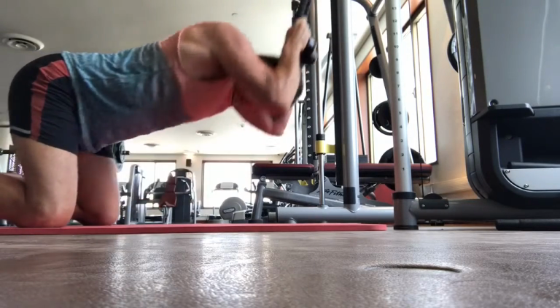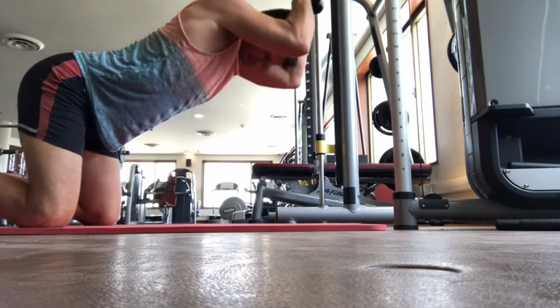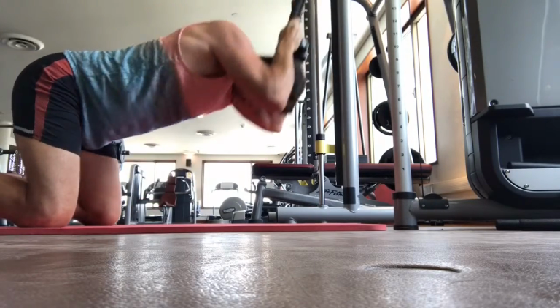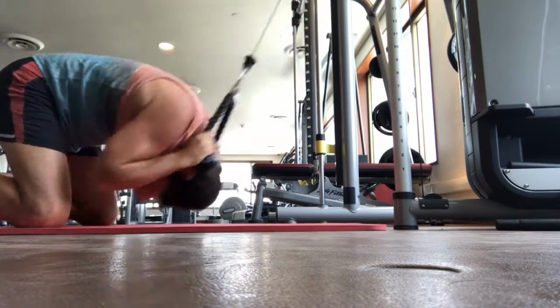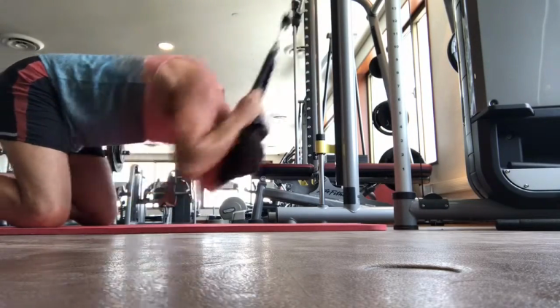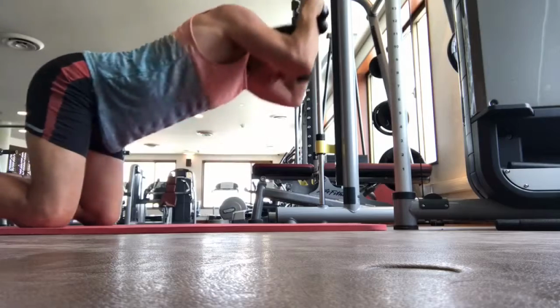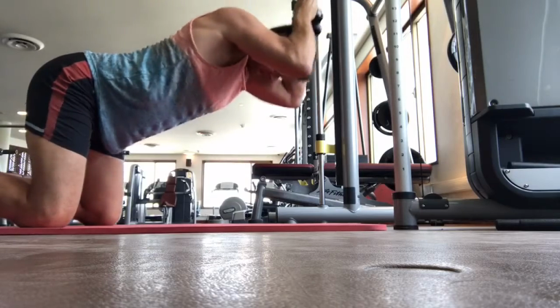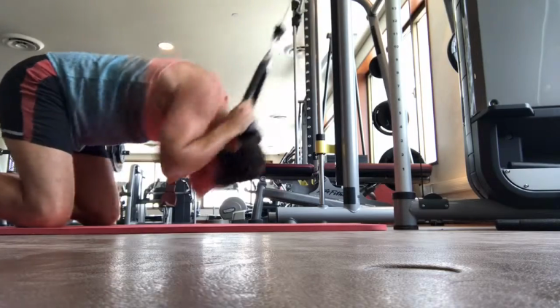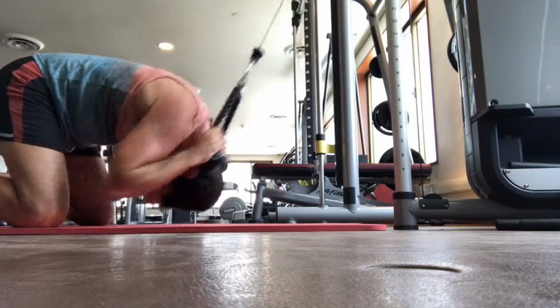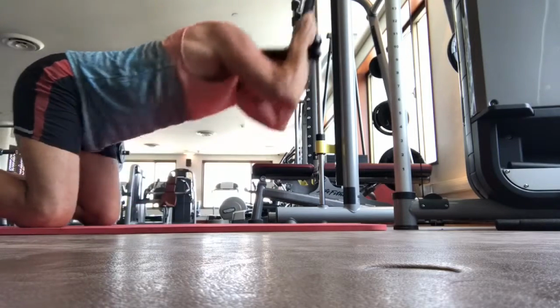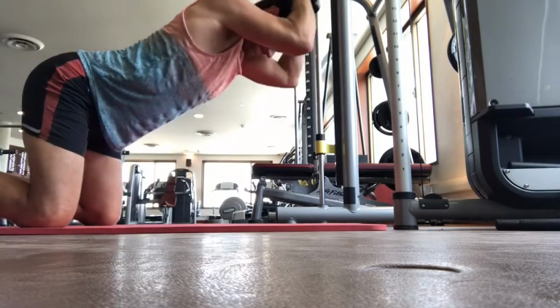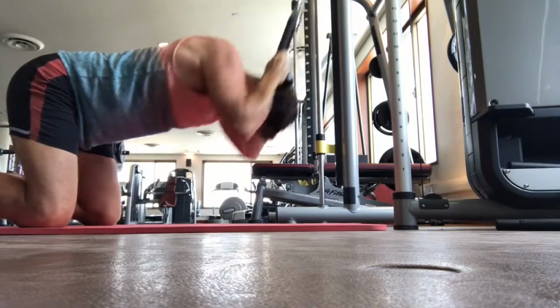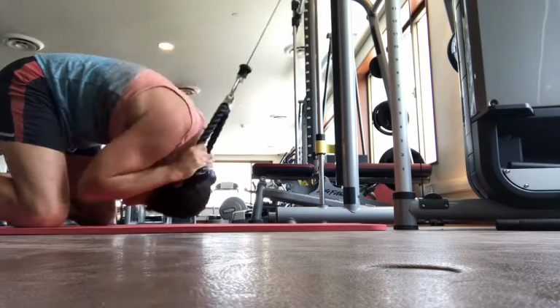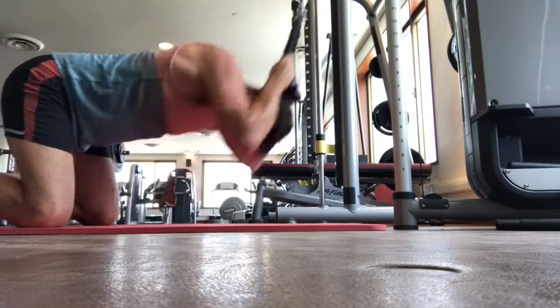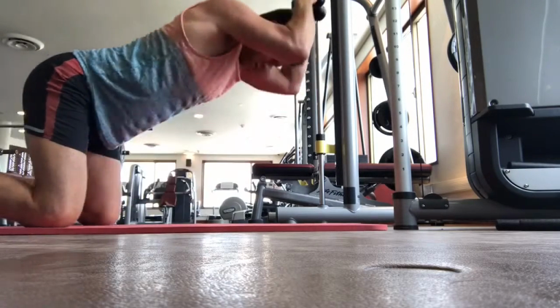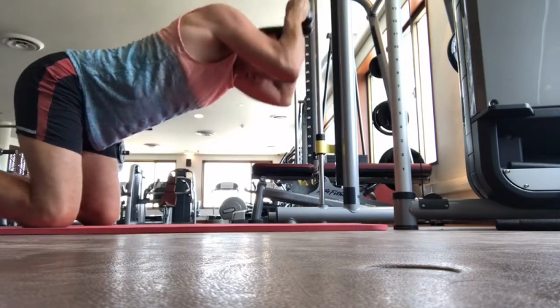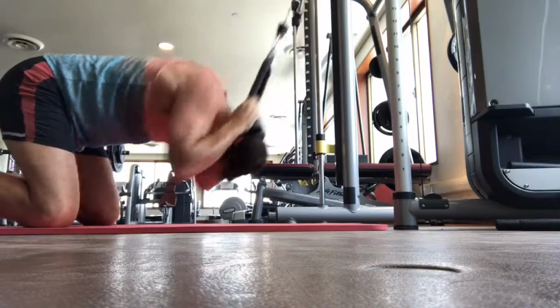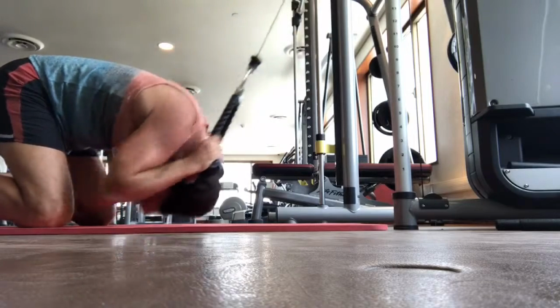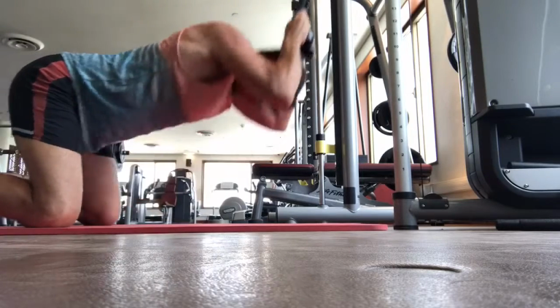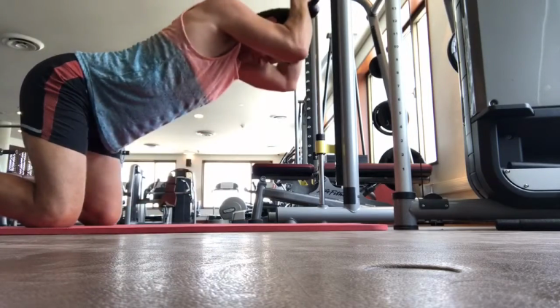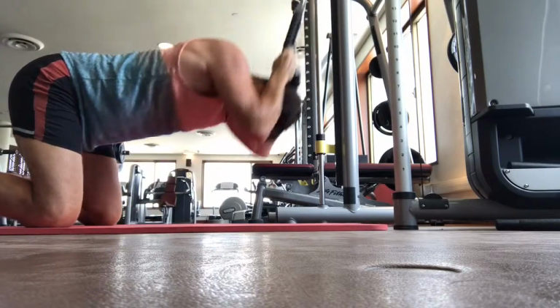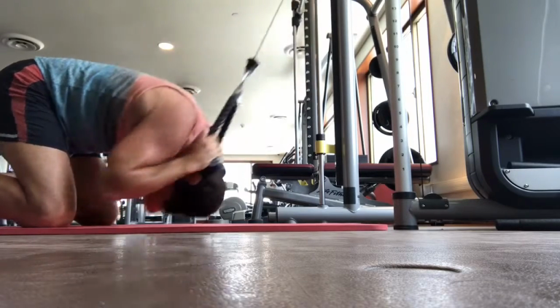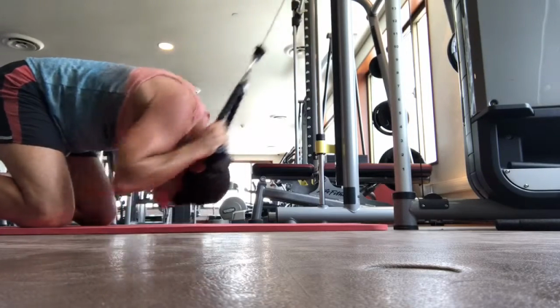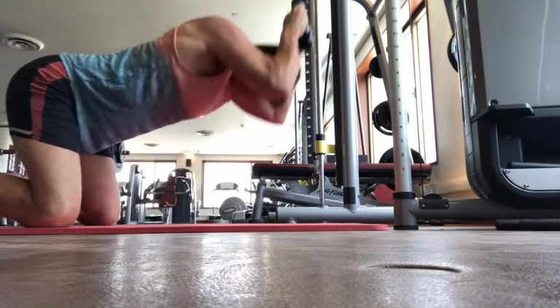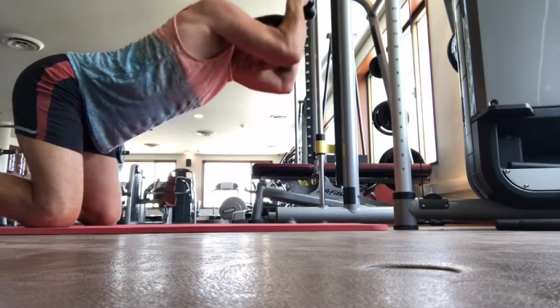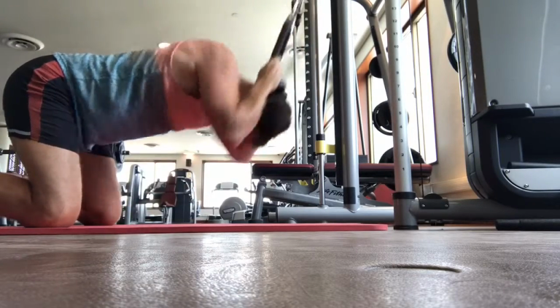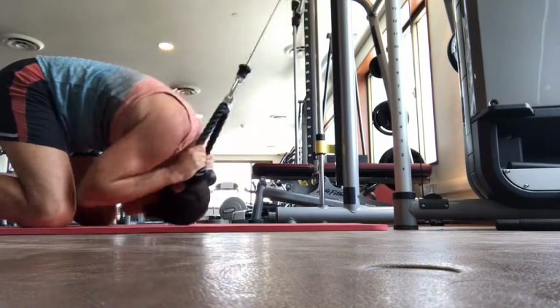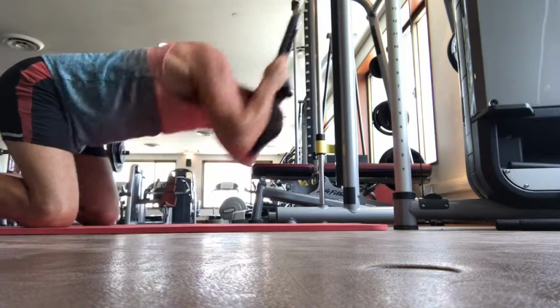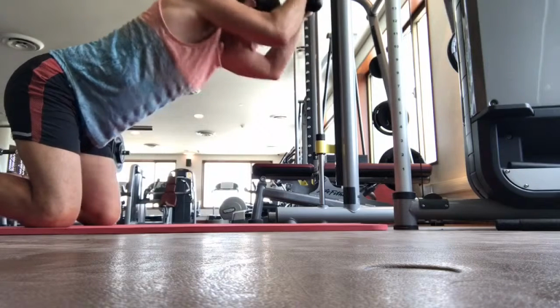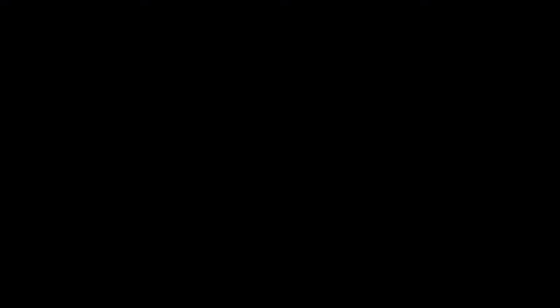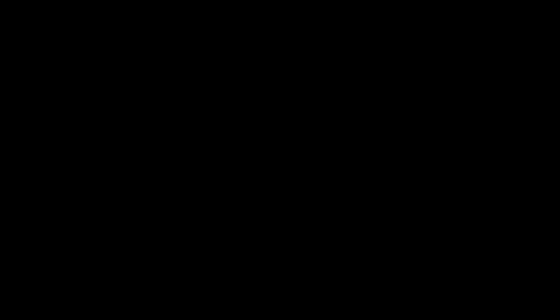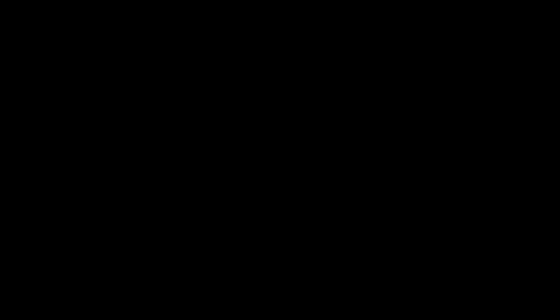You pull down, try to pull the shoulders down into the hips using only the abs. Don't use your hips, don't use your shoulders, don't use your neck. Really focus on the breathing and keeping the motion in the abs.